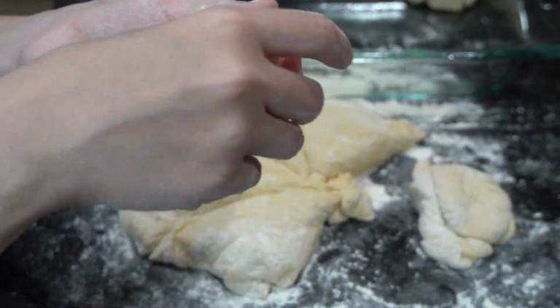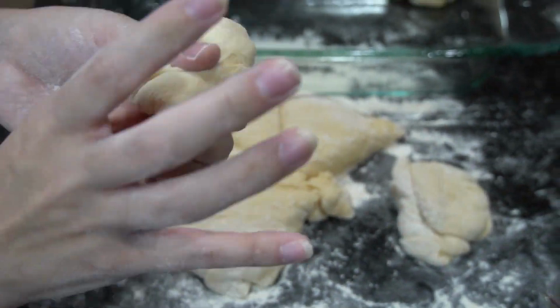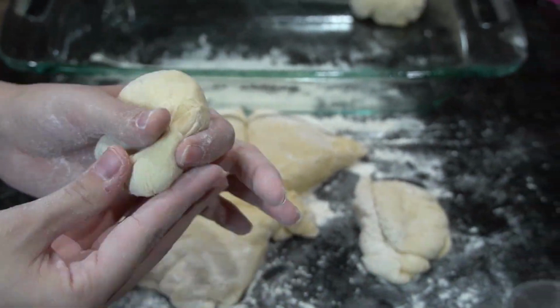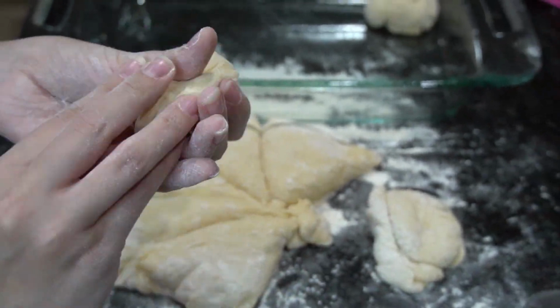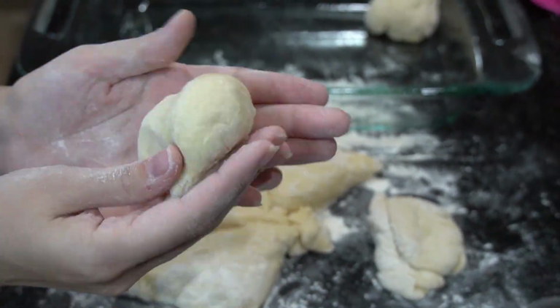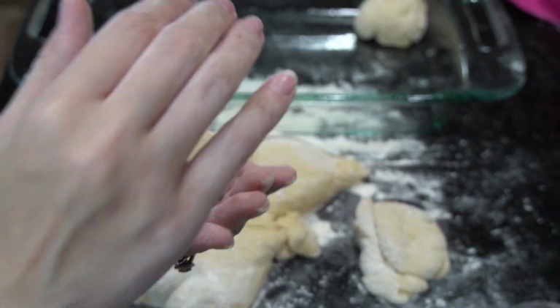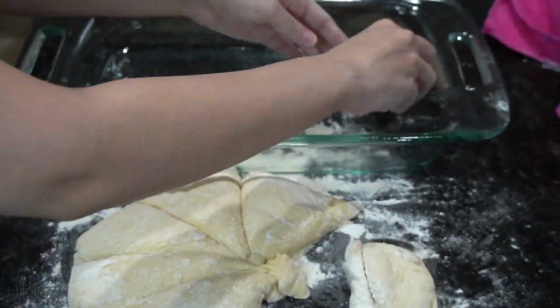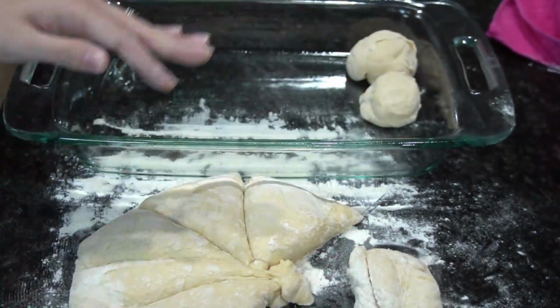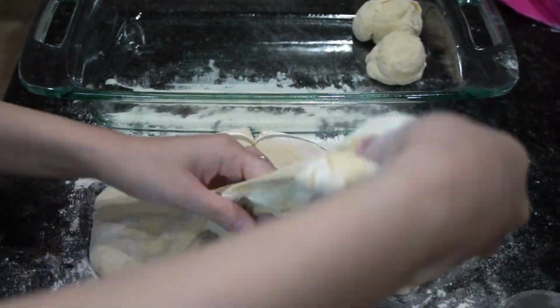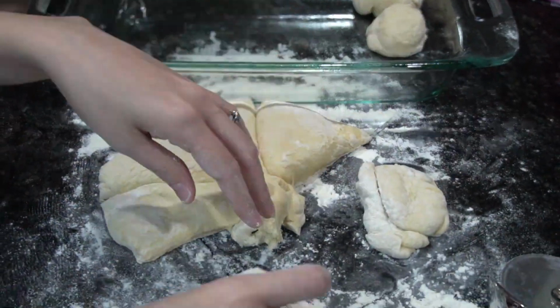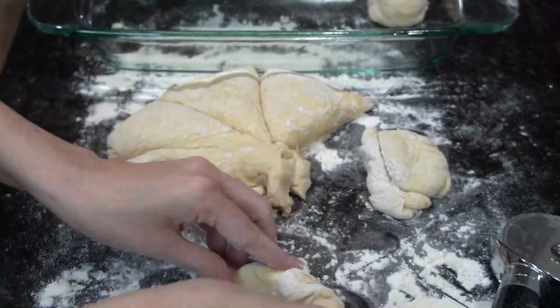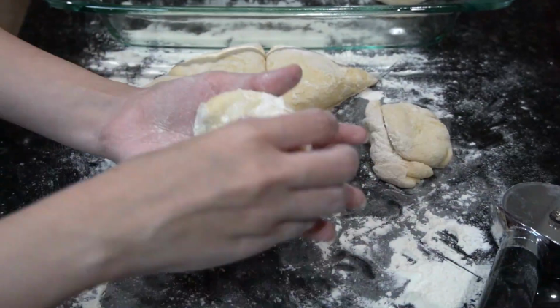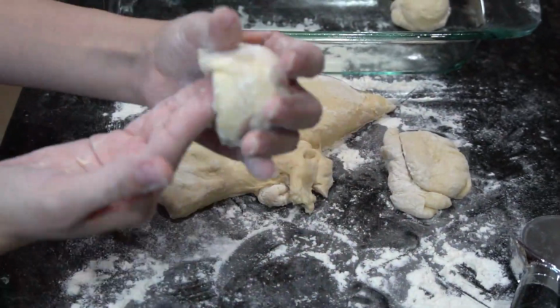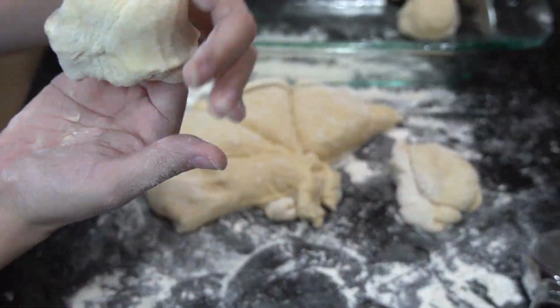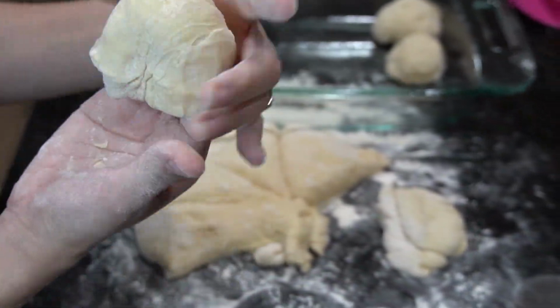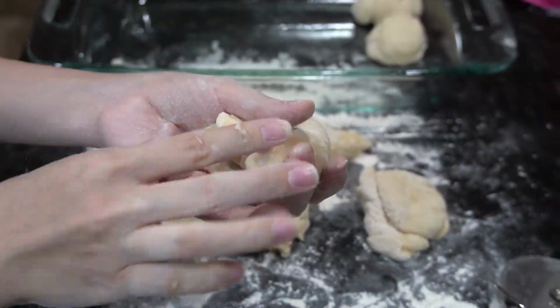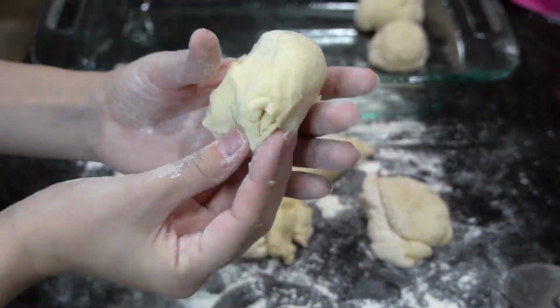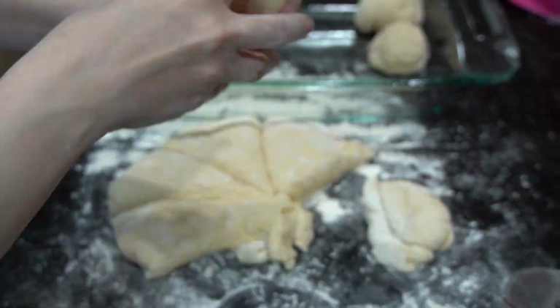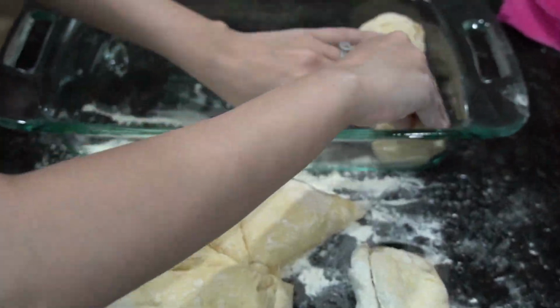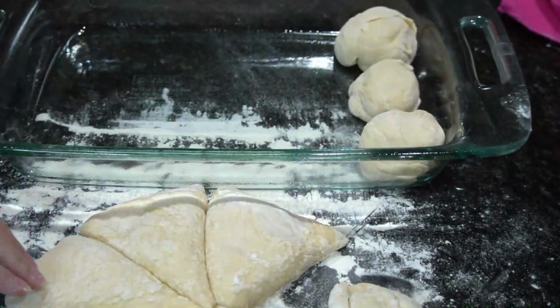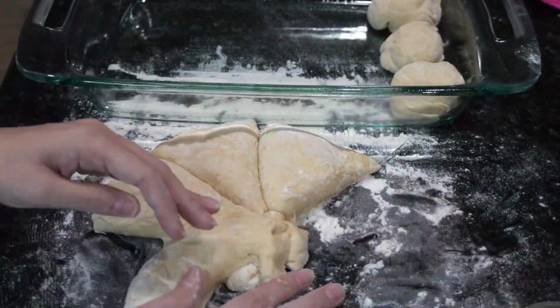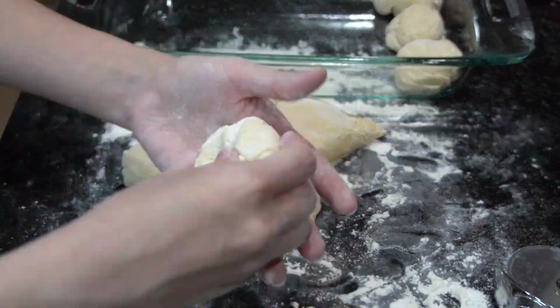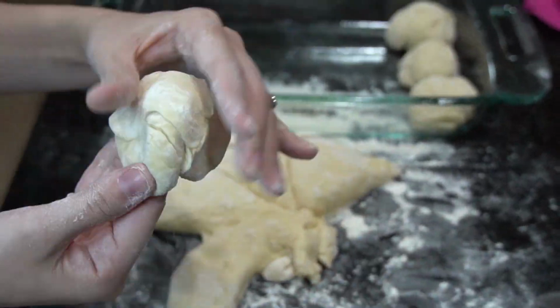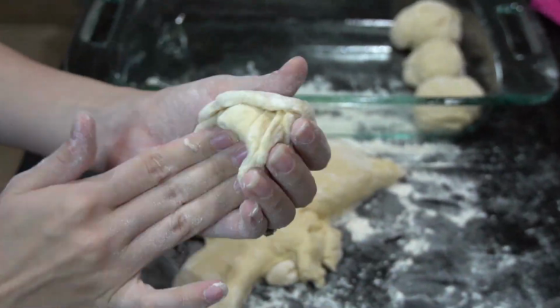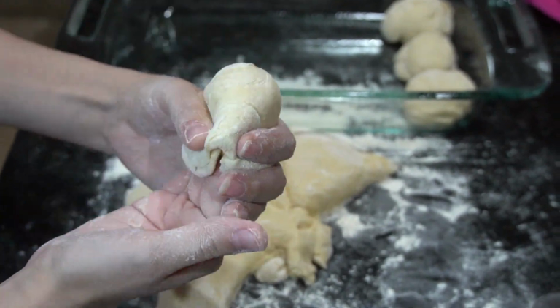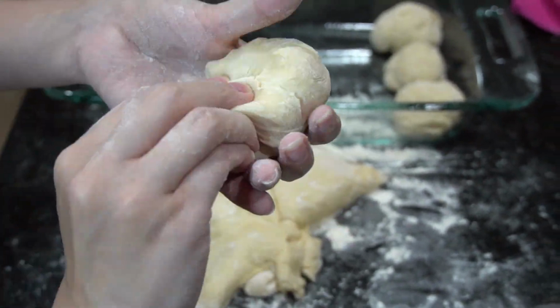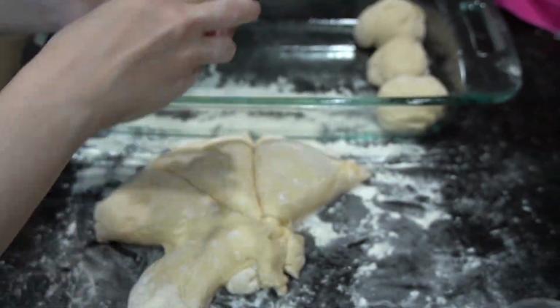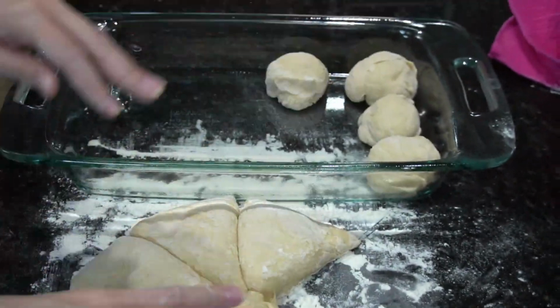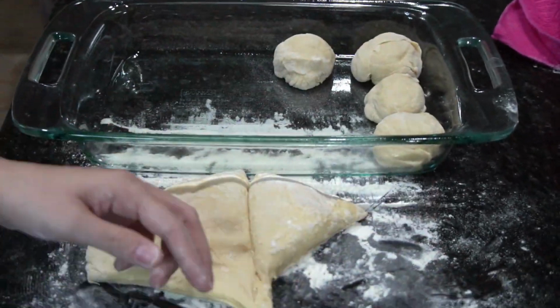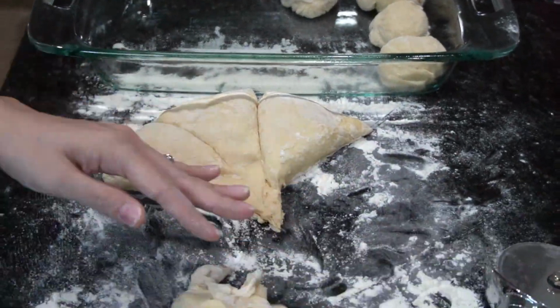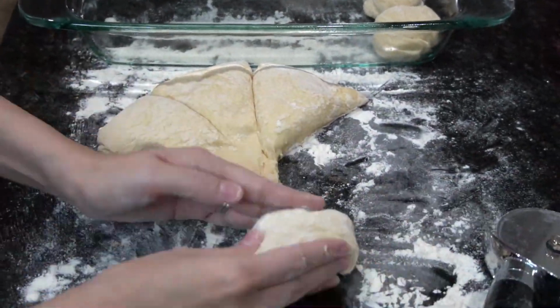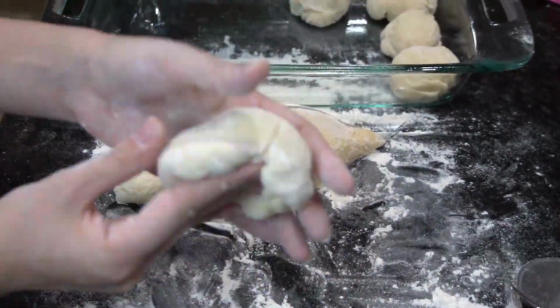Now you're going to shape them into a ball just the way I'm showing and place the rolls in a dish that's been prepared with non-stick spray. It might be a little tricky shaping the rolls at first, but once you've done a few of them you'll start to get the hang of it.